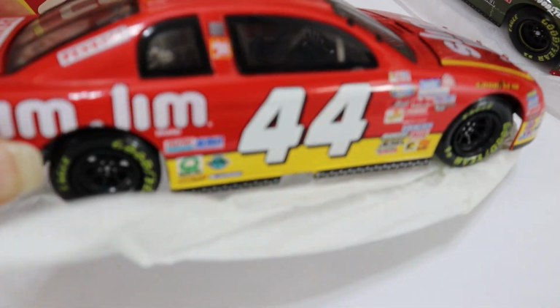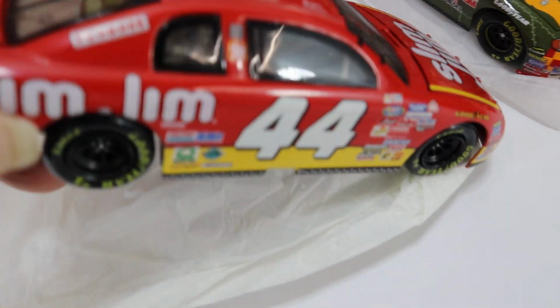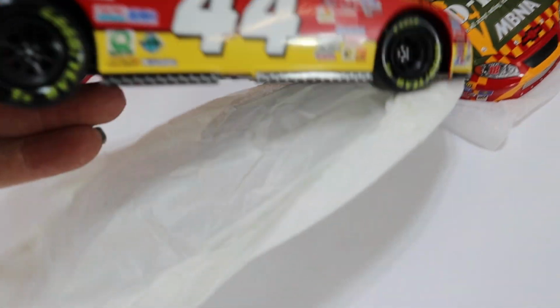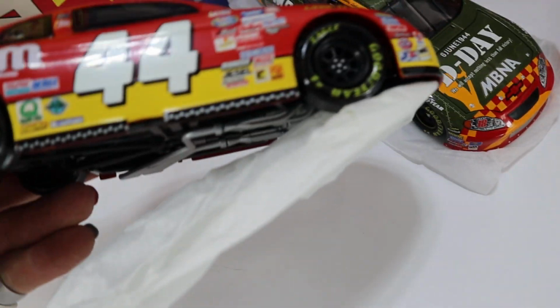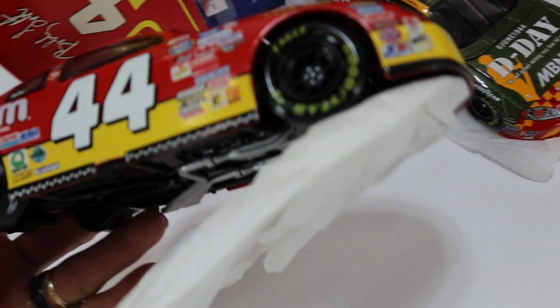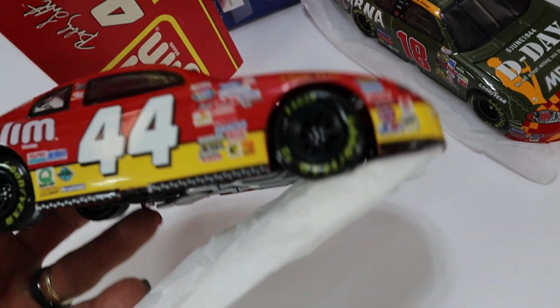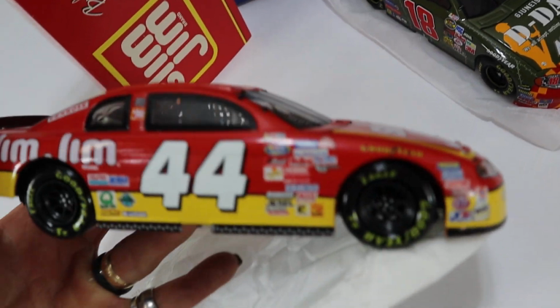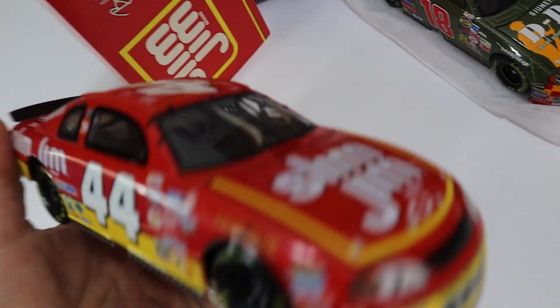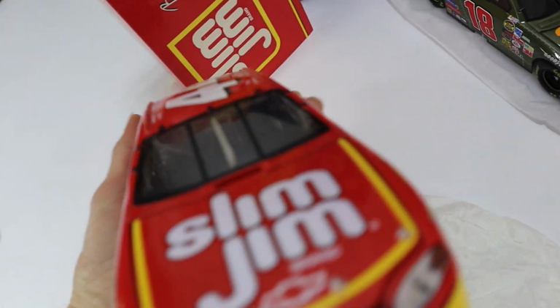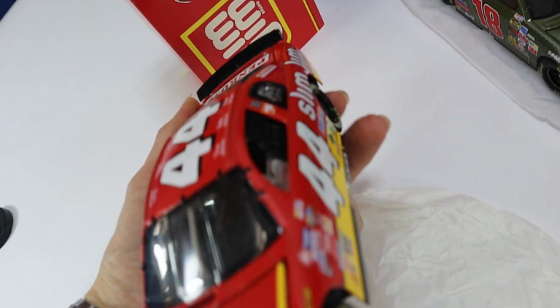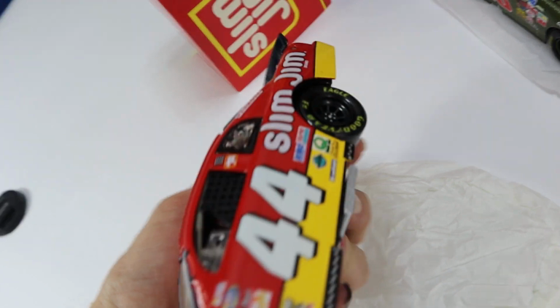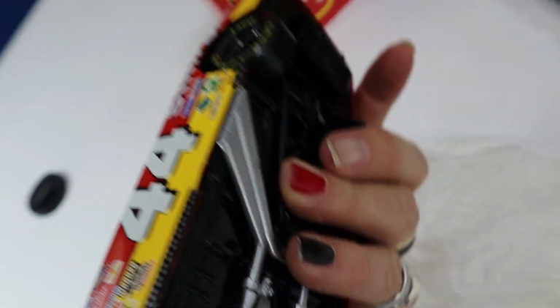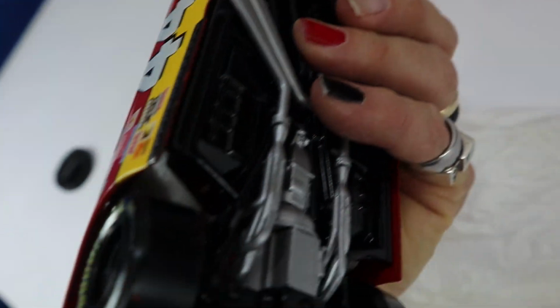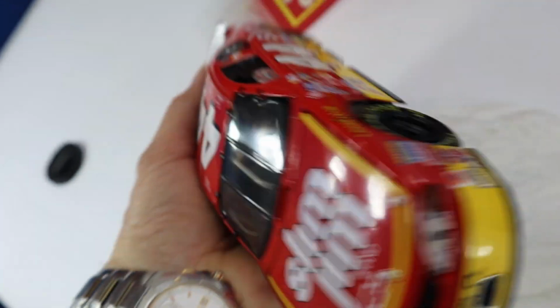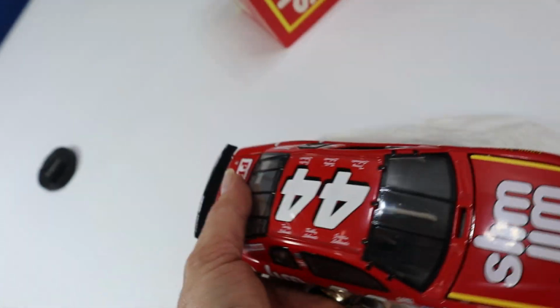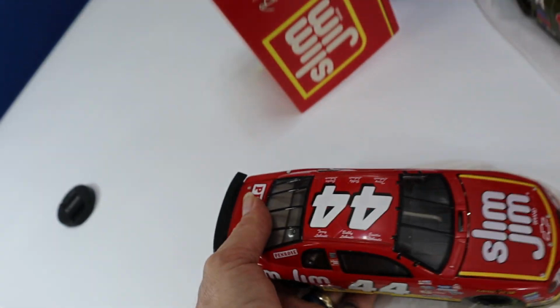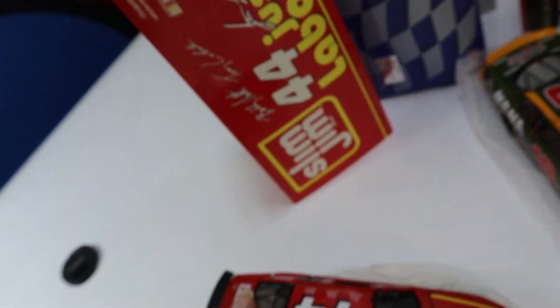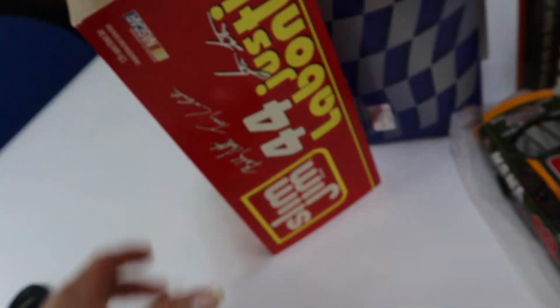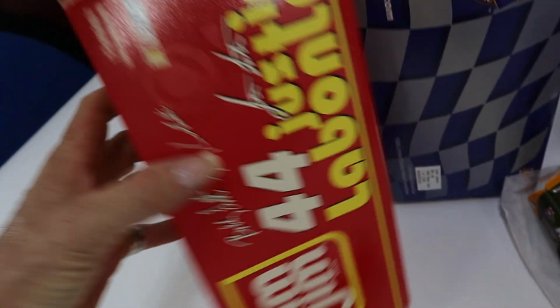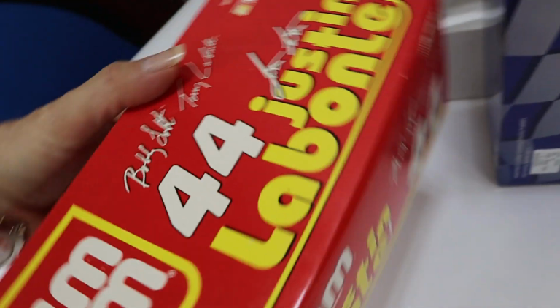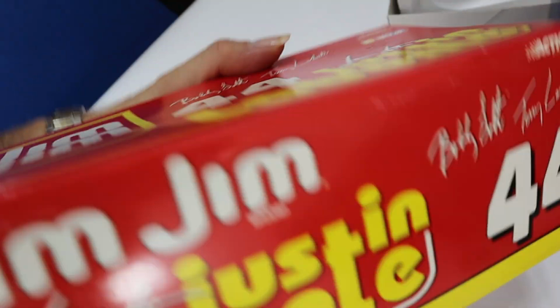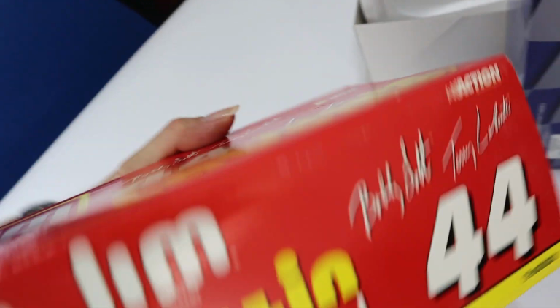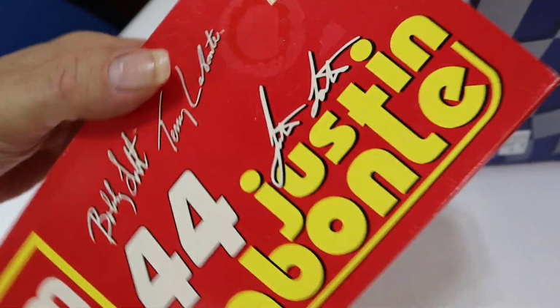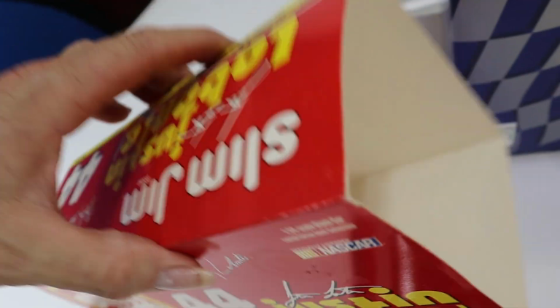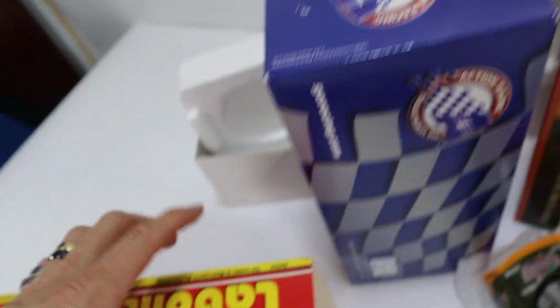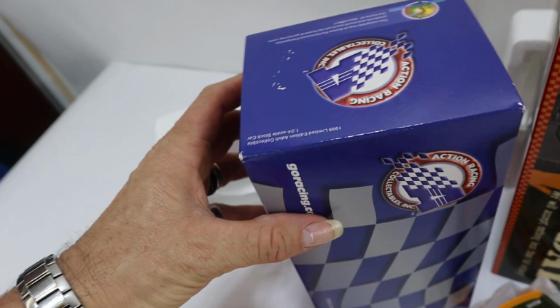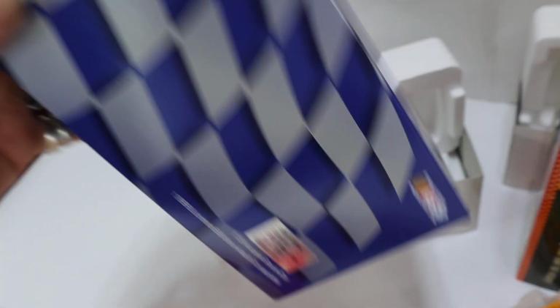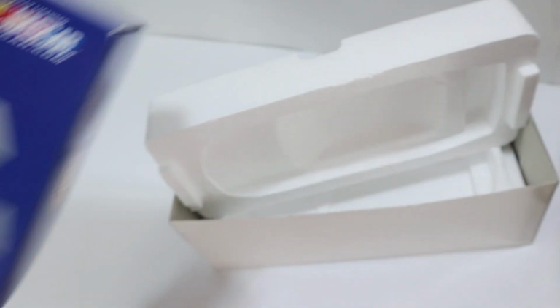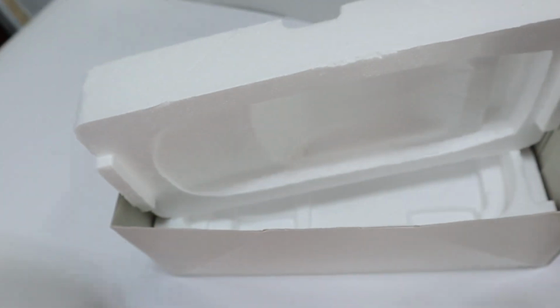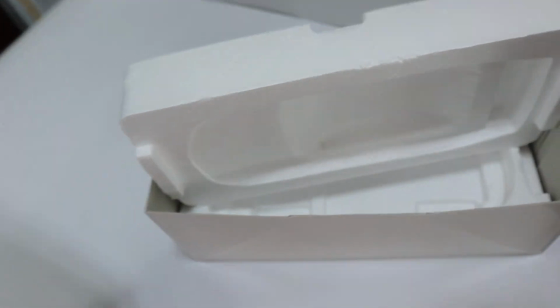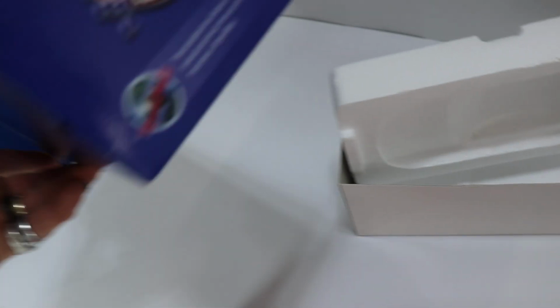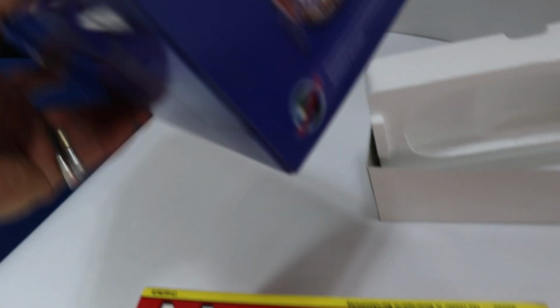Here's the first guy. They've been out of the package for display. They've never been played with. They're all brand new. Here's the box for this guy, and the inside packing box.